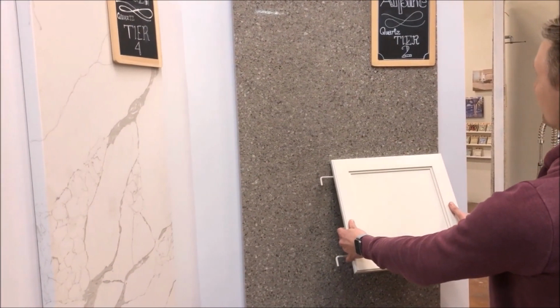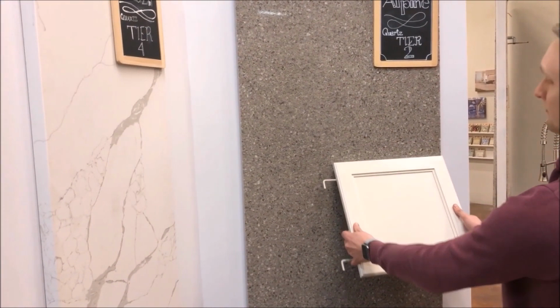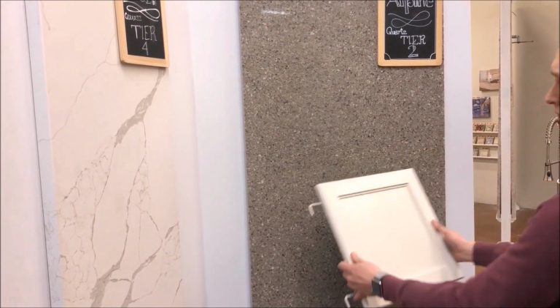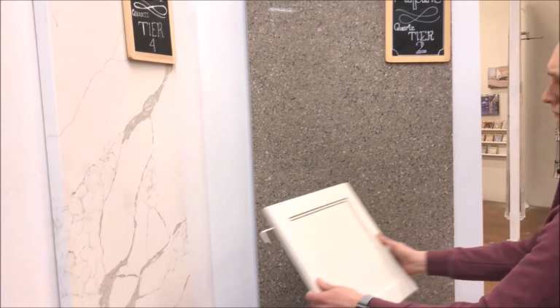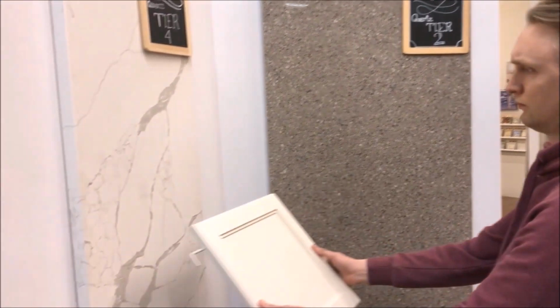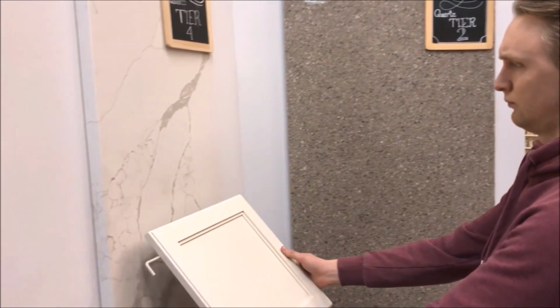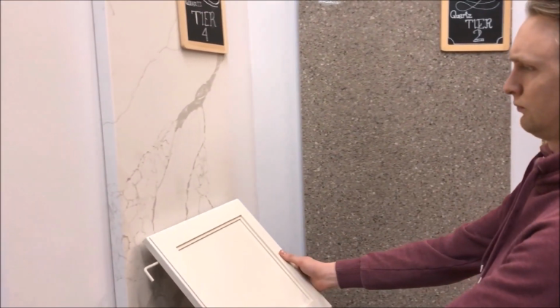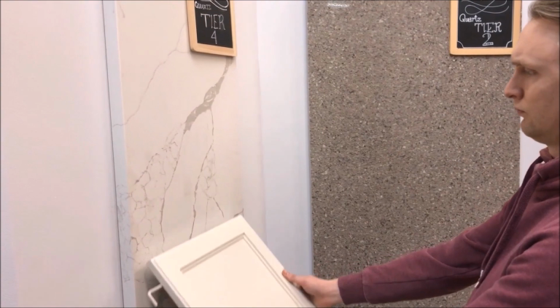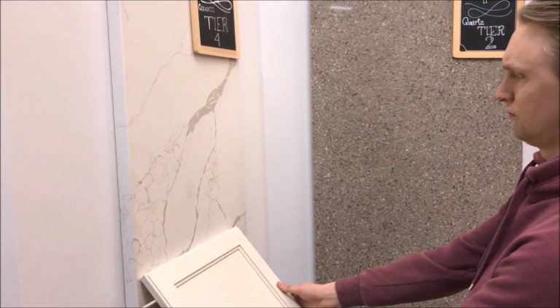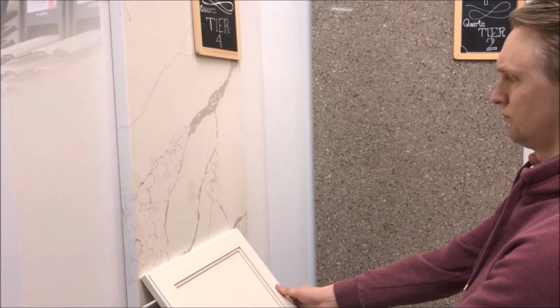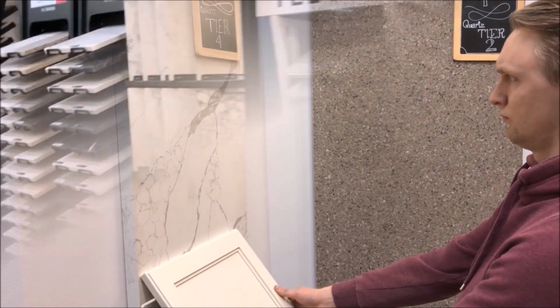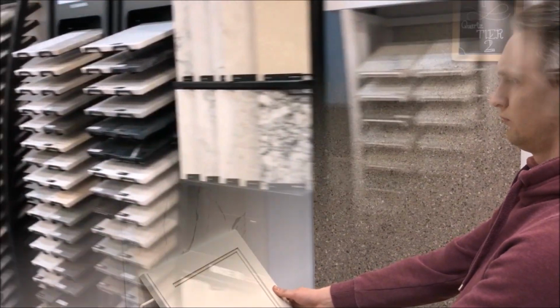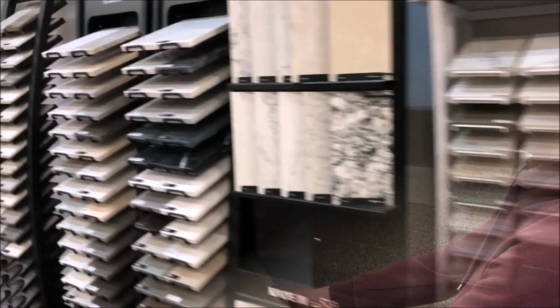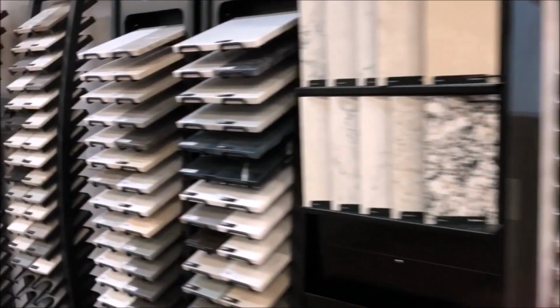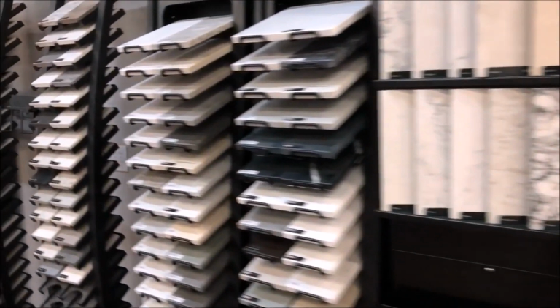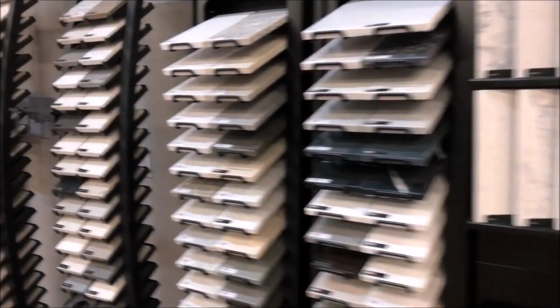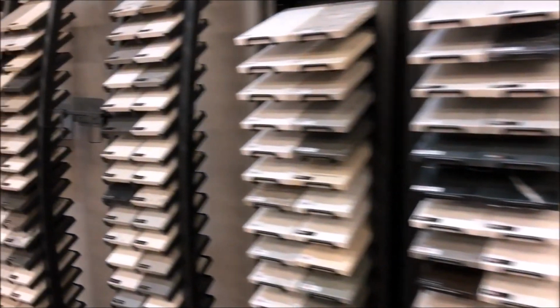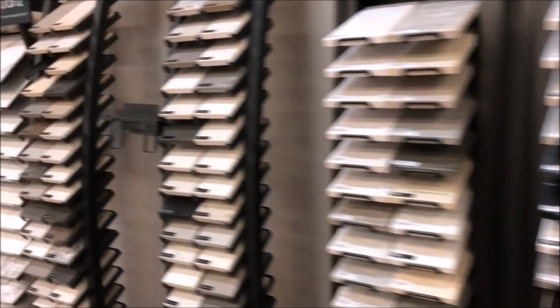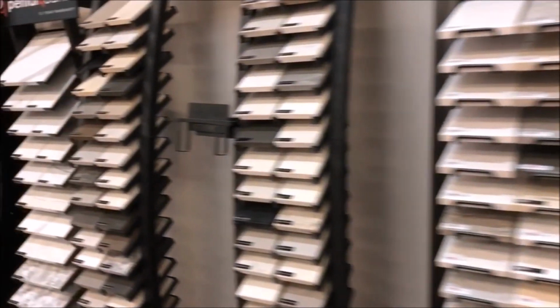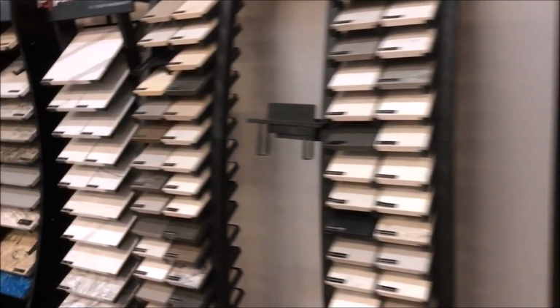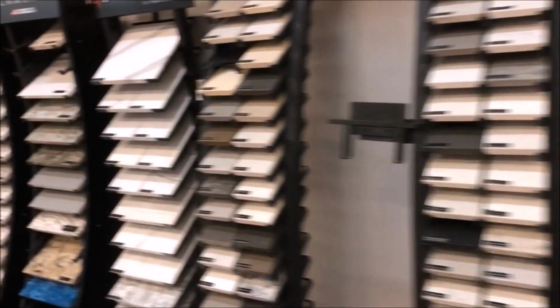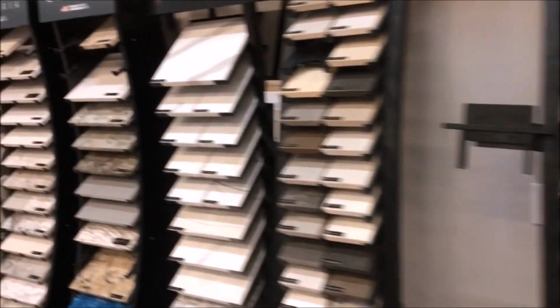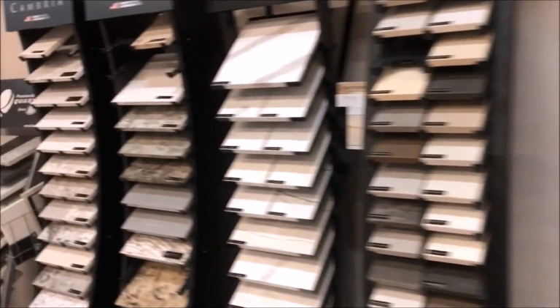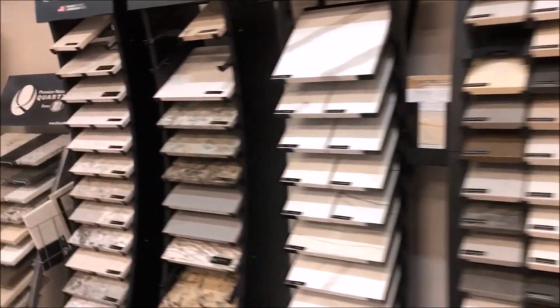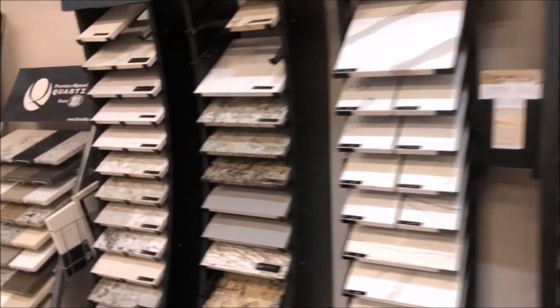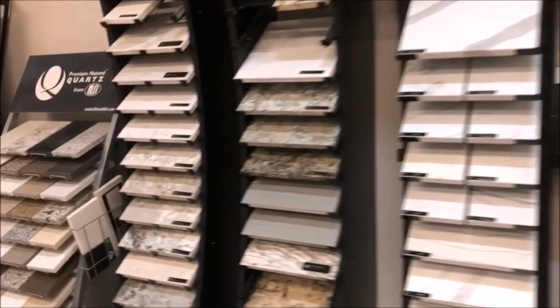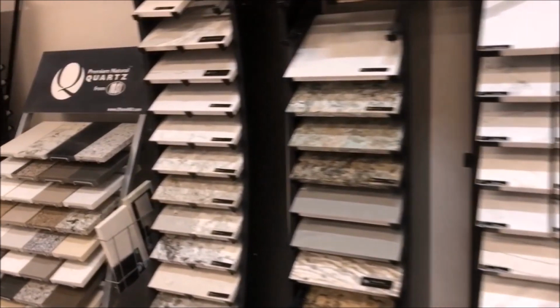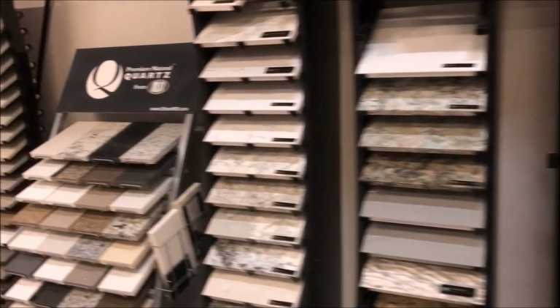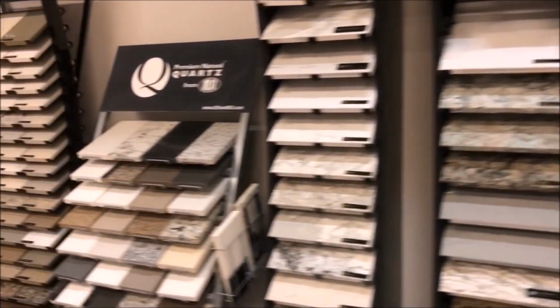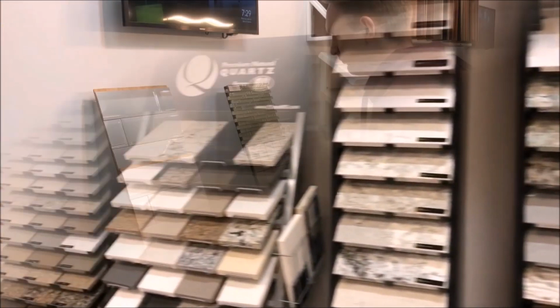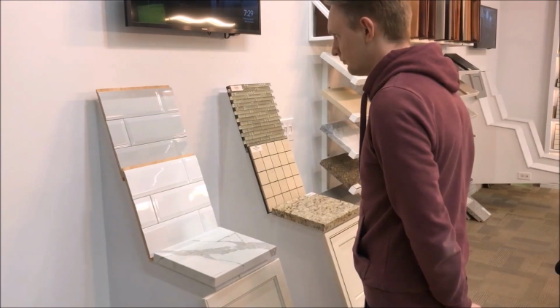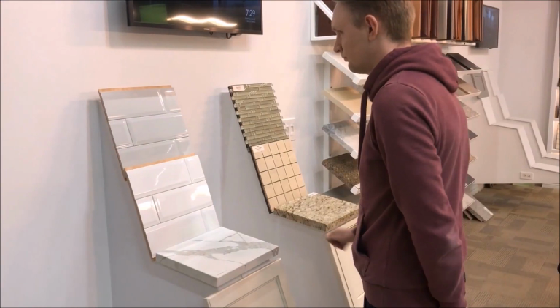Next, you'll choose your countertops. We carry about 40 colors in stock, and special order from a selection of thousands. For best pricing, go with an in-stock stone.